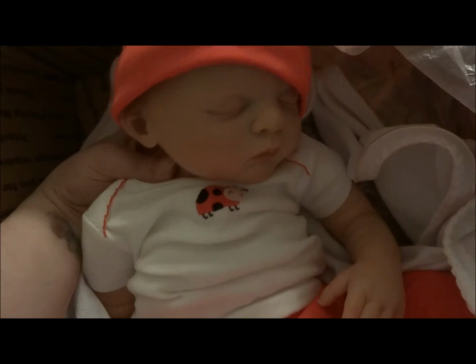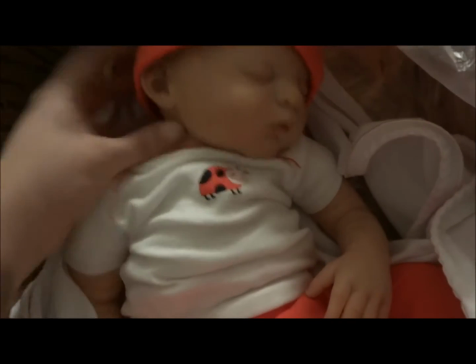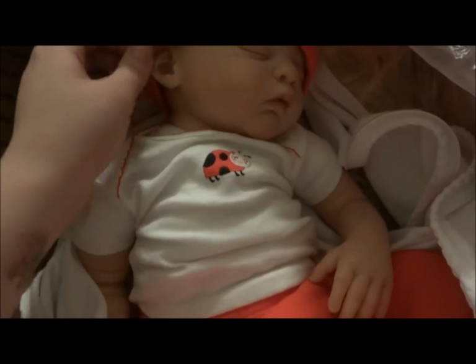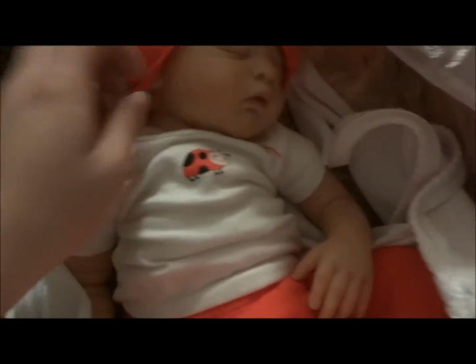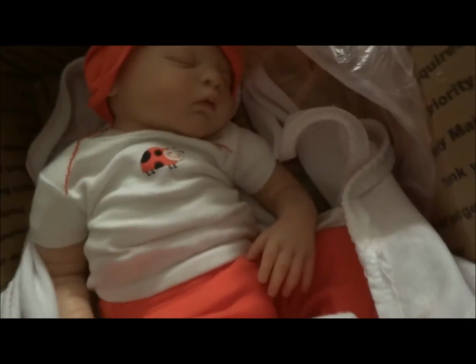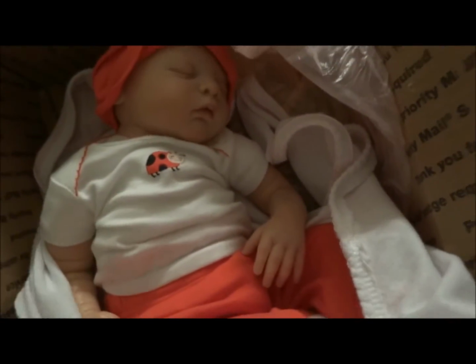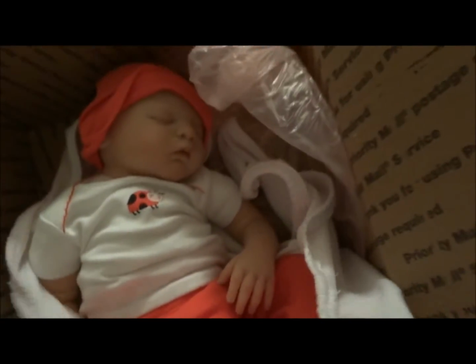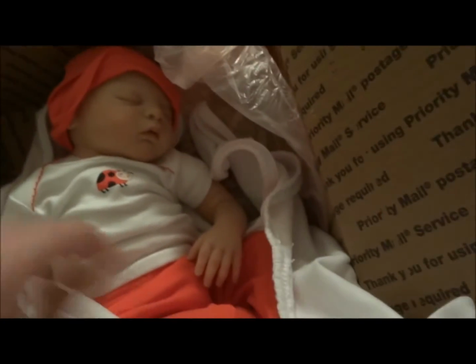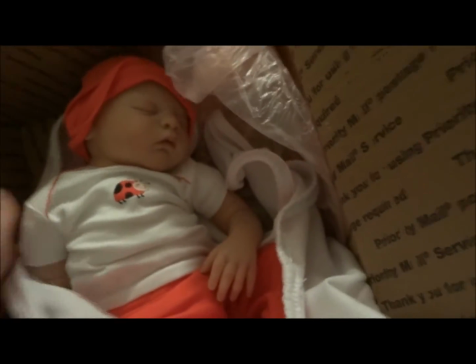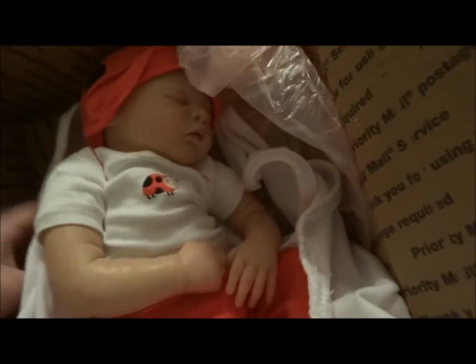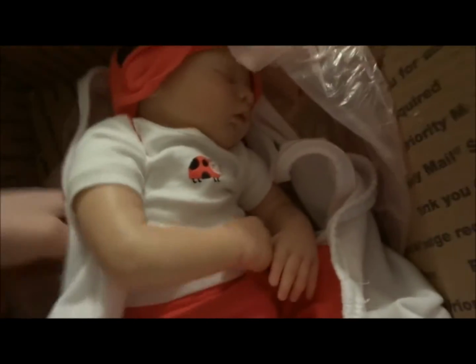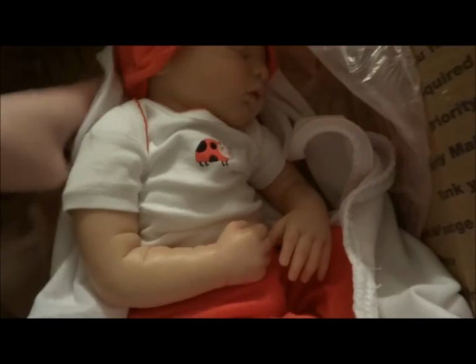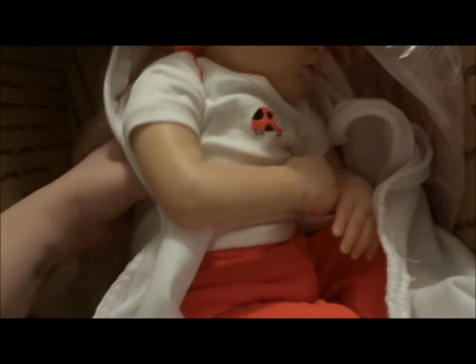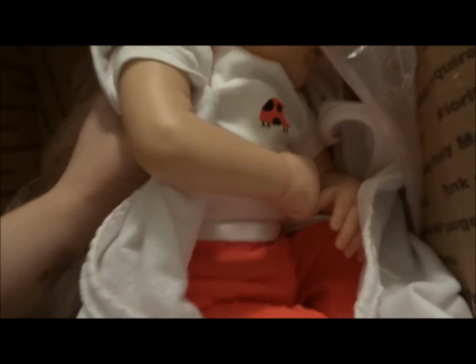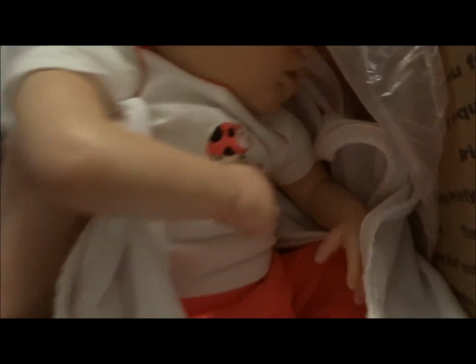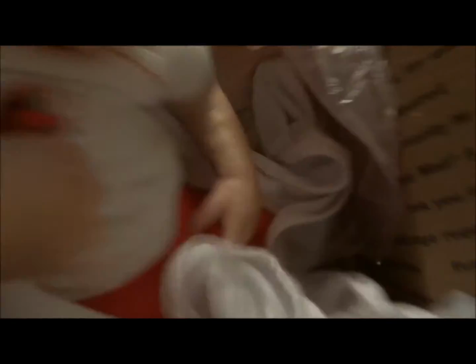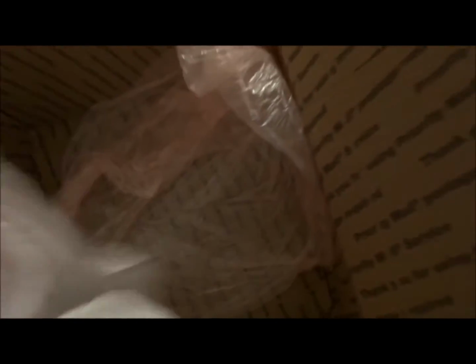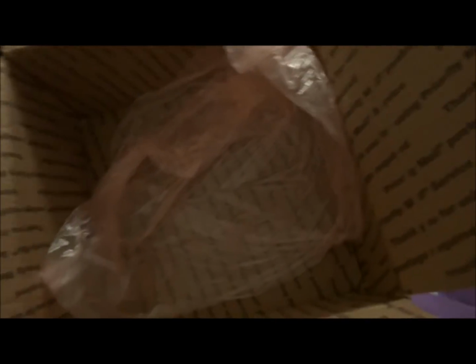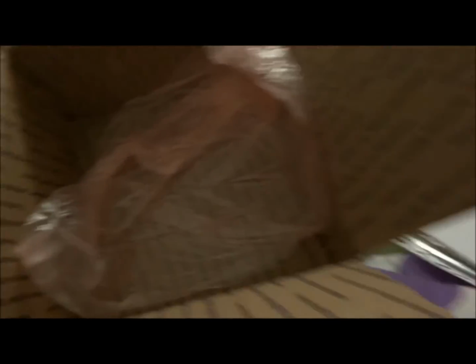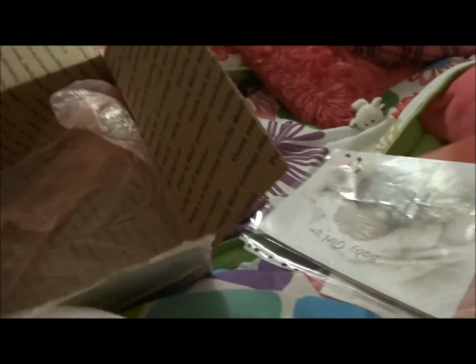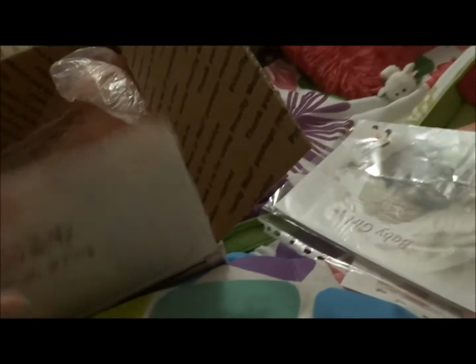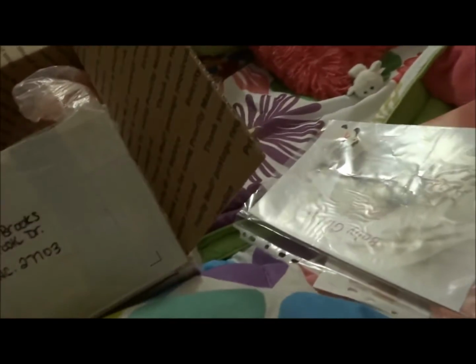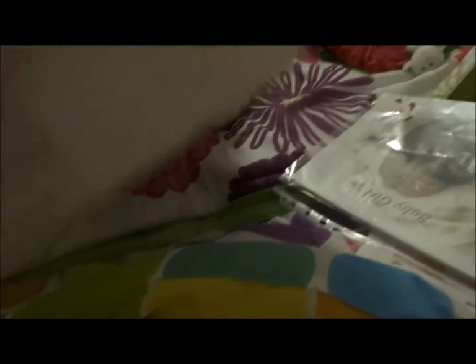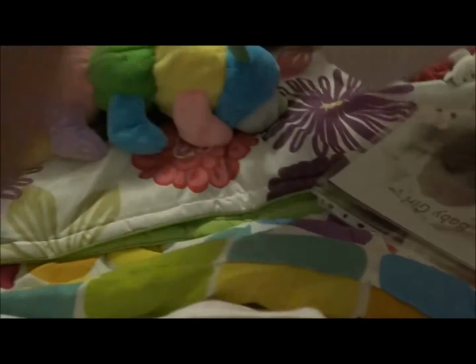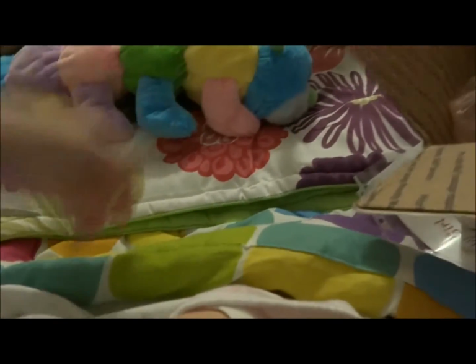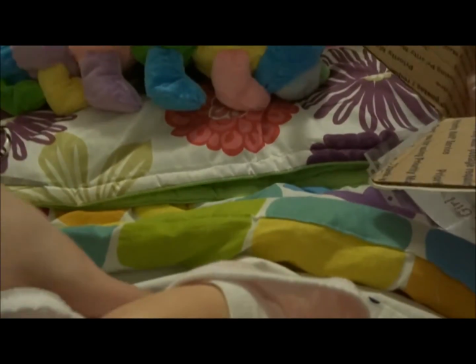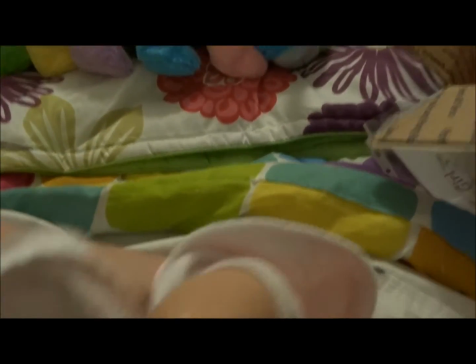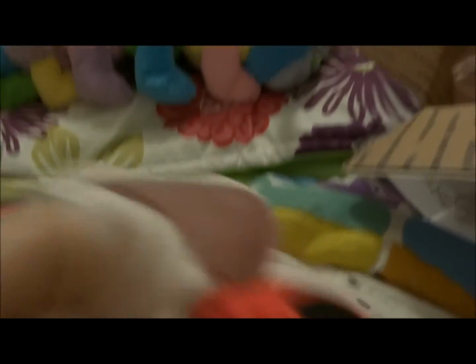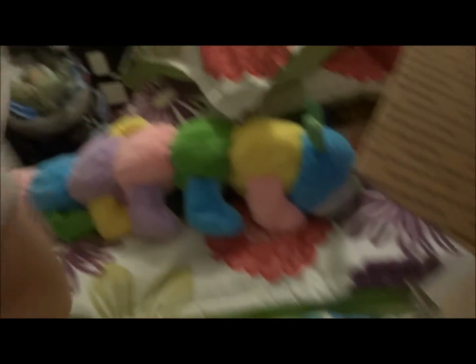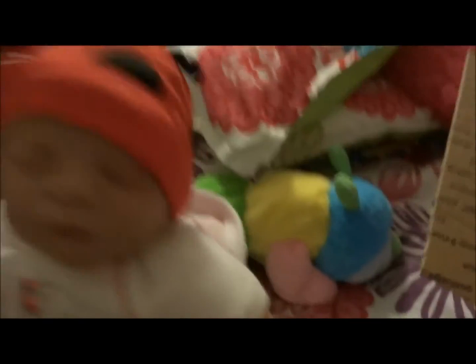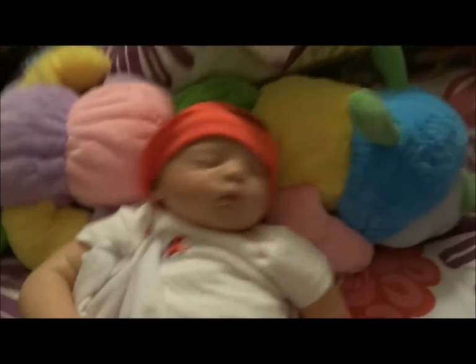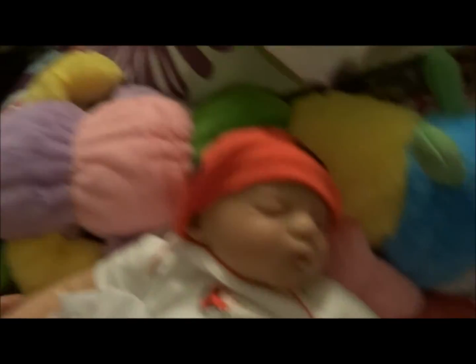She doesn't move — I'm going to have to test this camera. Let me get her out of the box. Oh, she's heavy! I love it — love me some heavy babies. Makes them more cuddly.